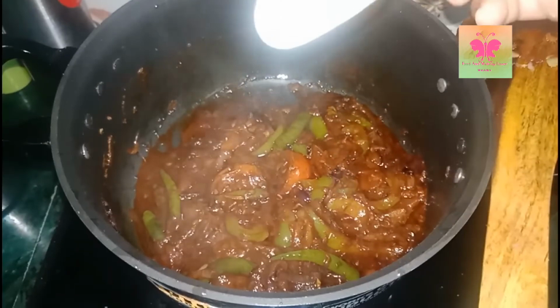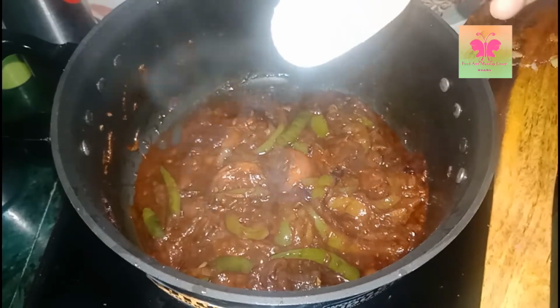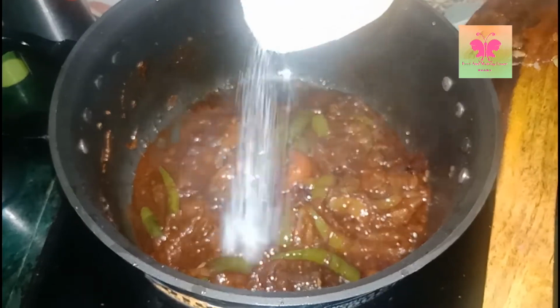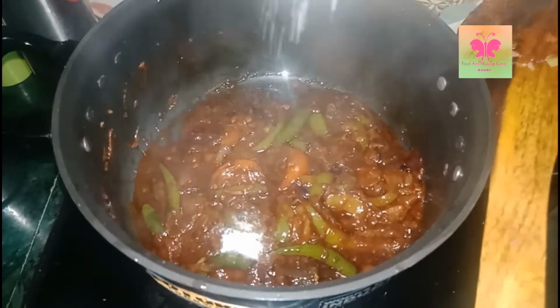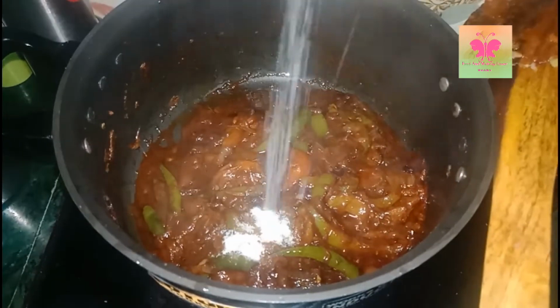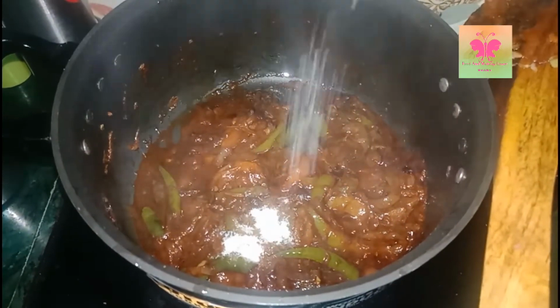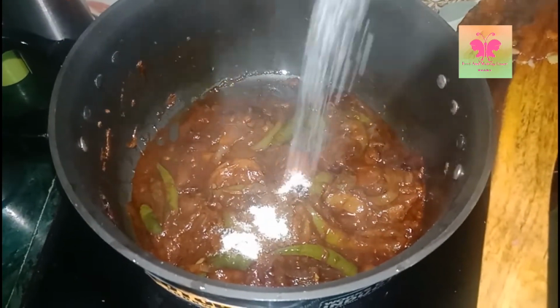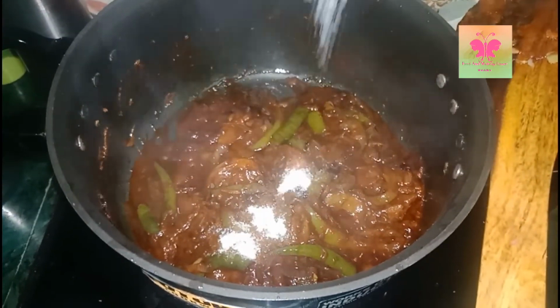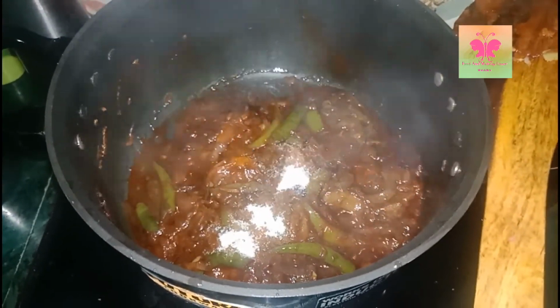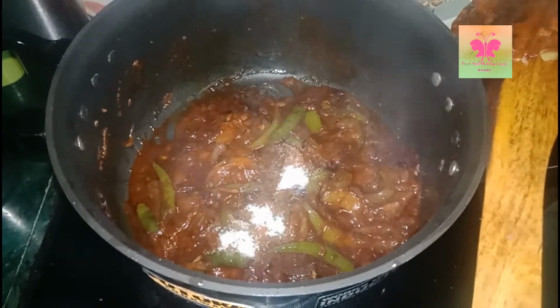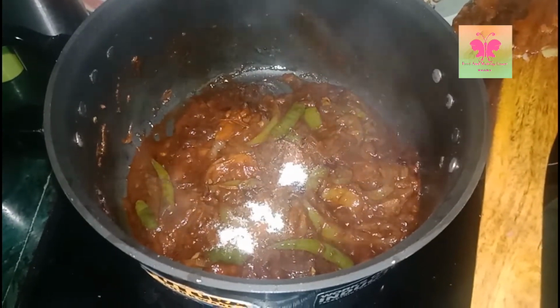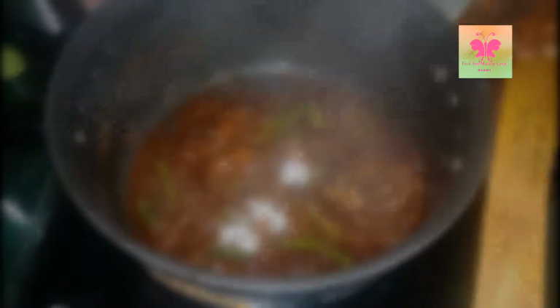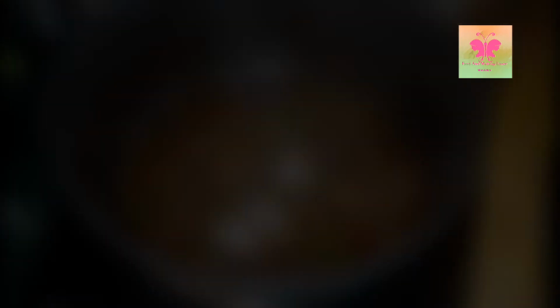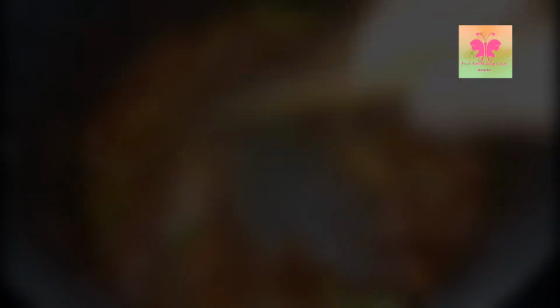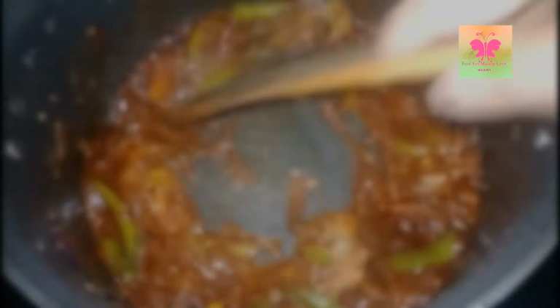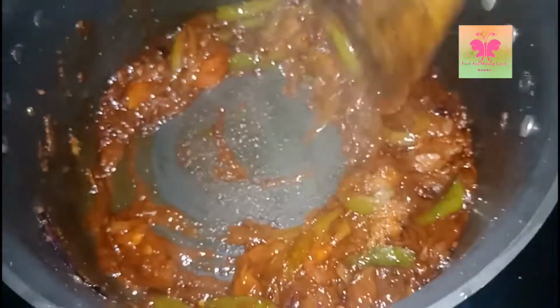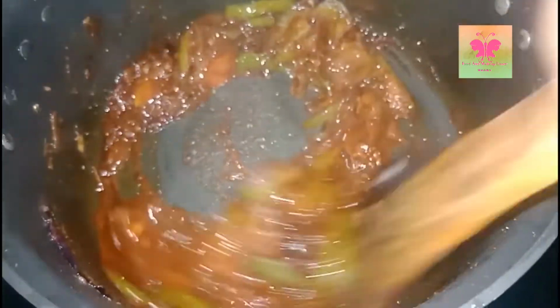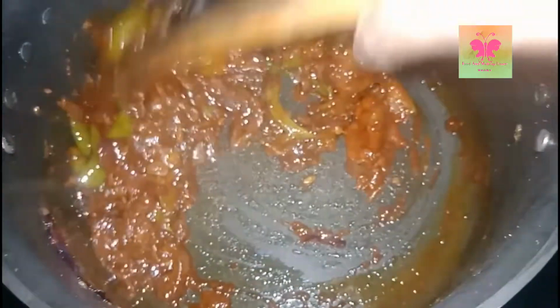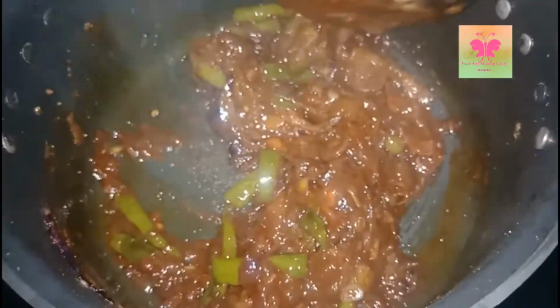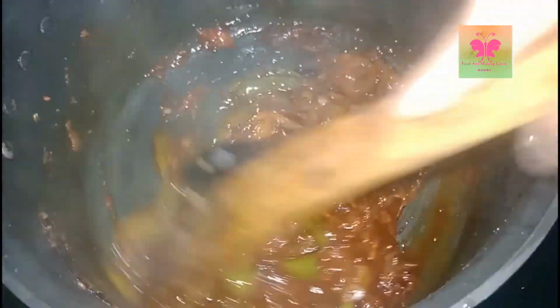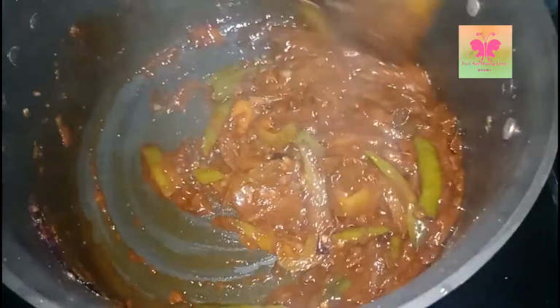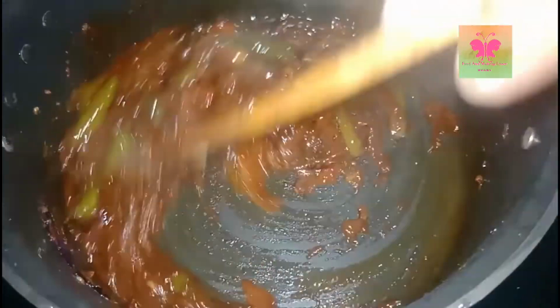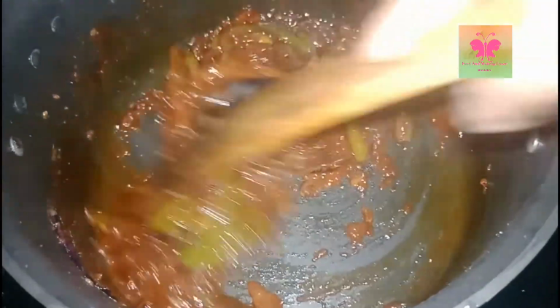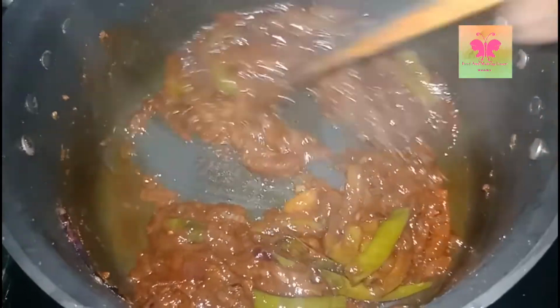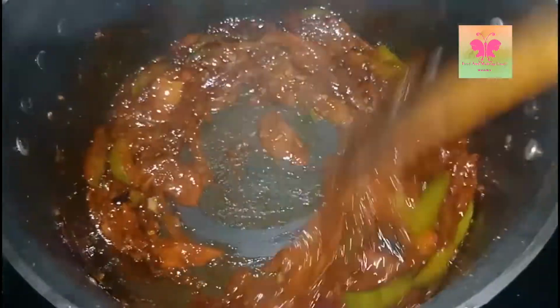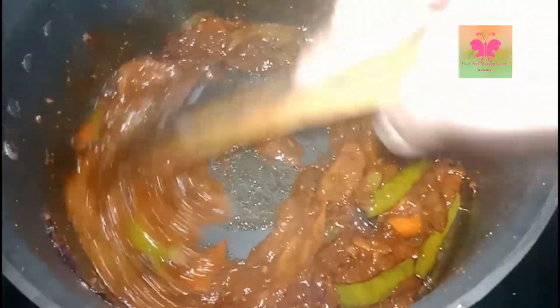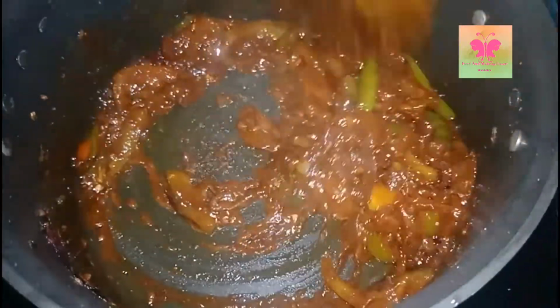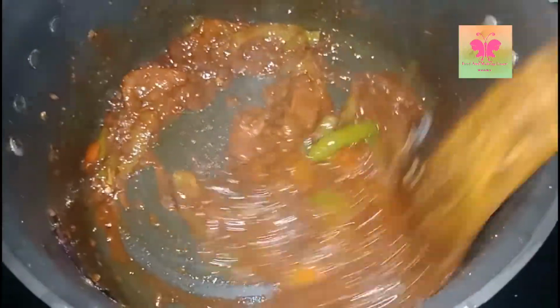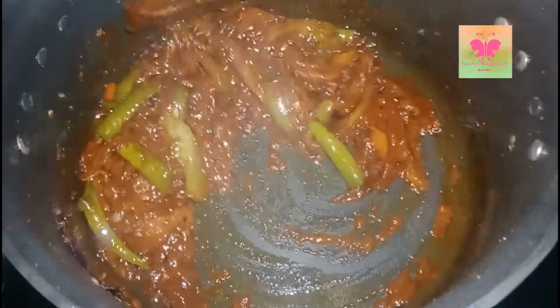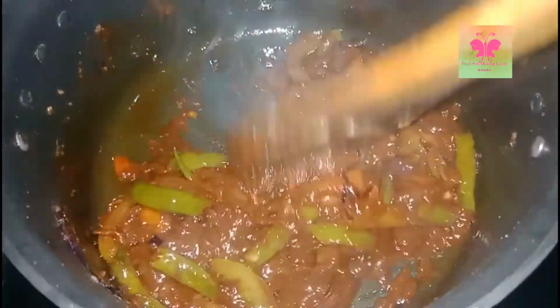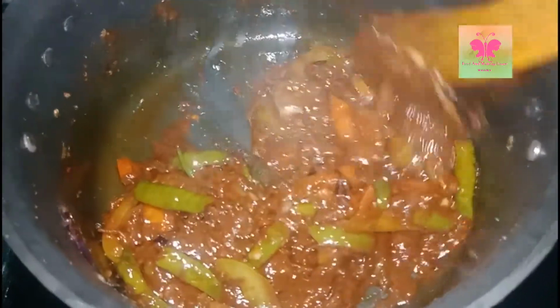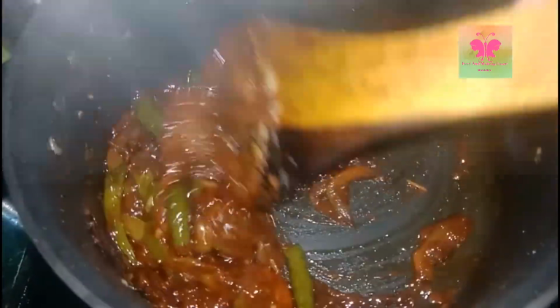To this I am adding salt to taste. I am adding a very little amount of salt because soya sauce already contains some salt. Now mix them well. As you can see it's cooked properly.